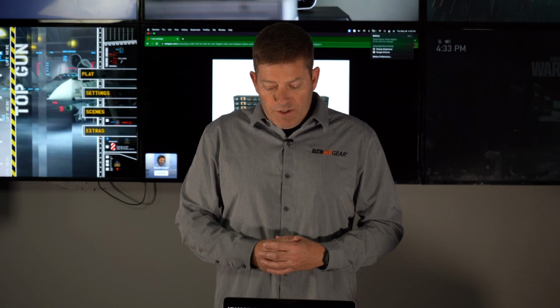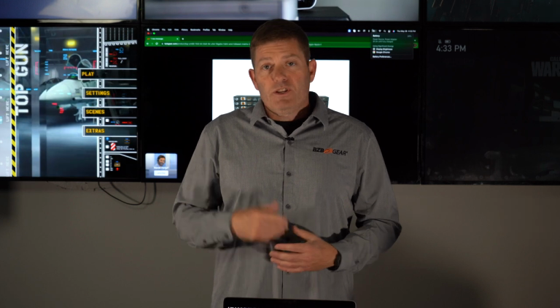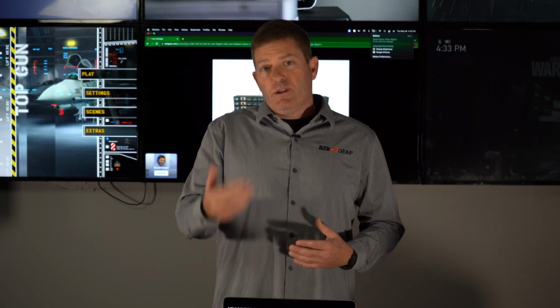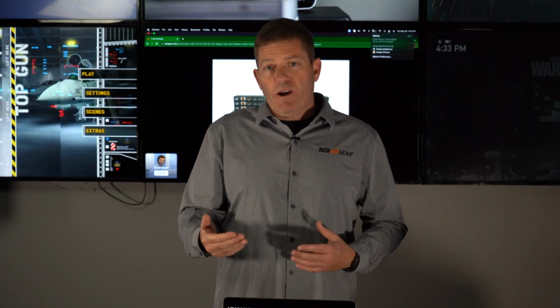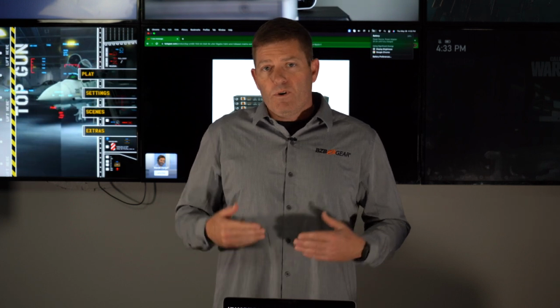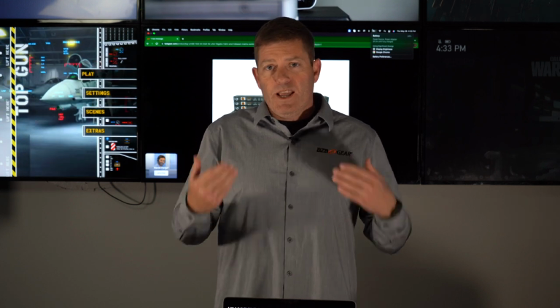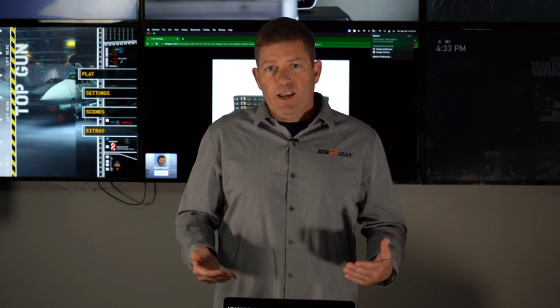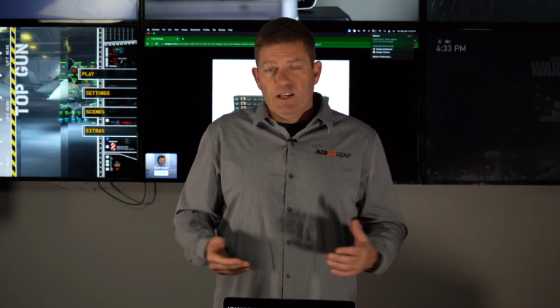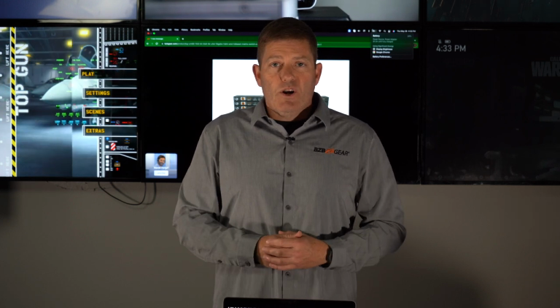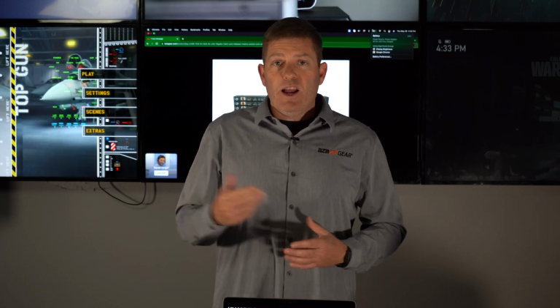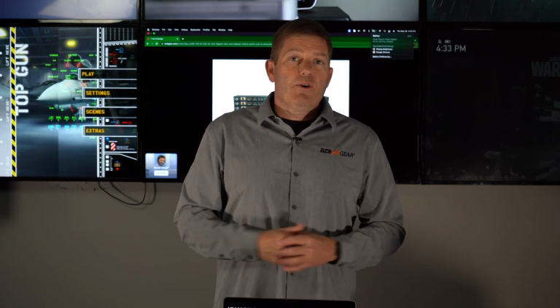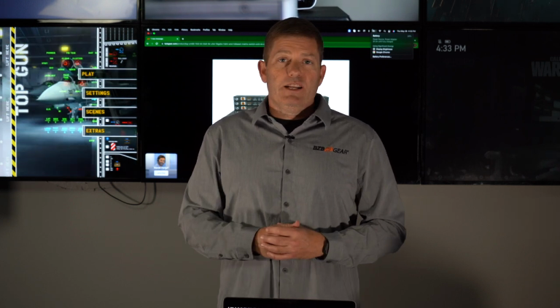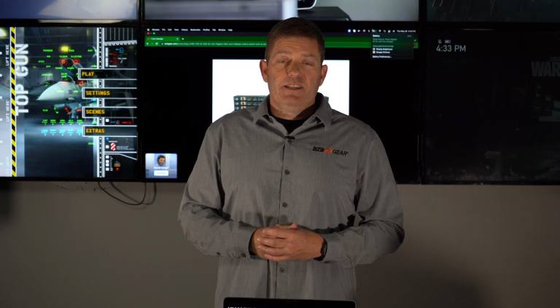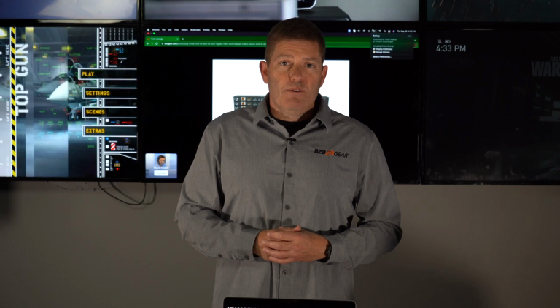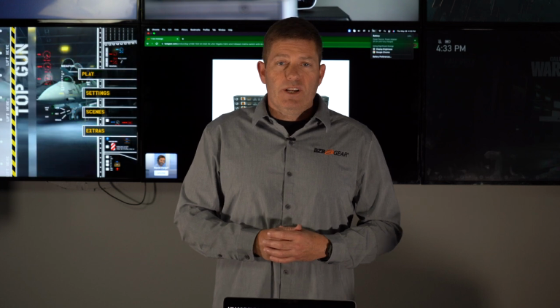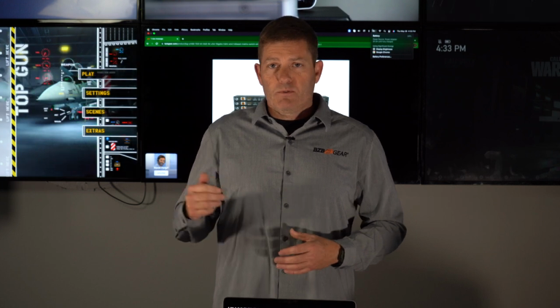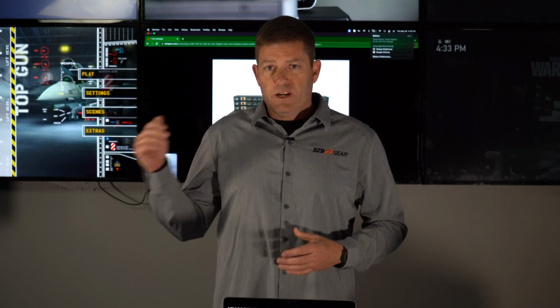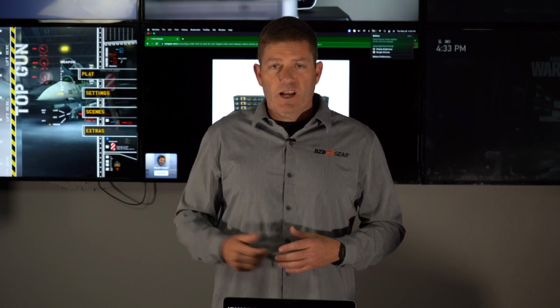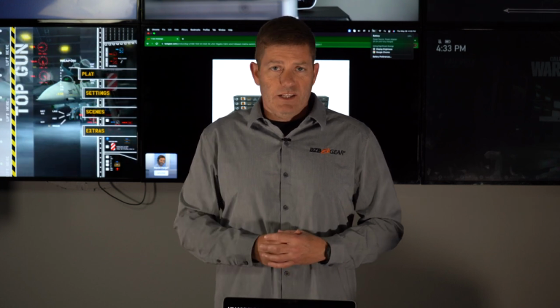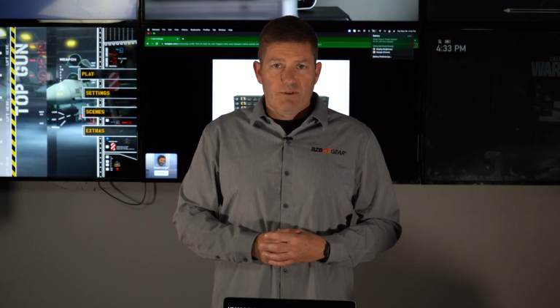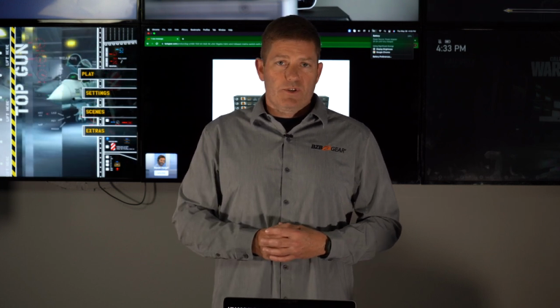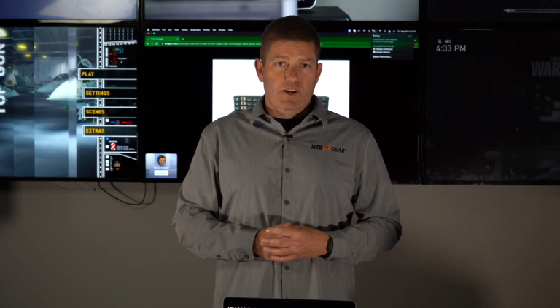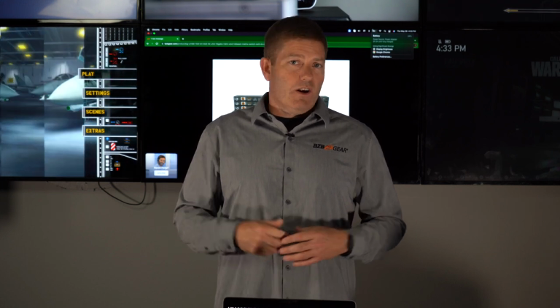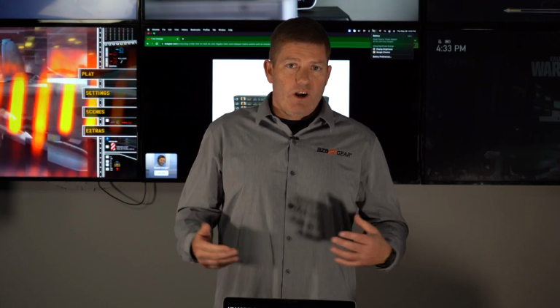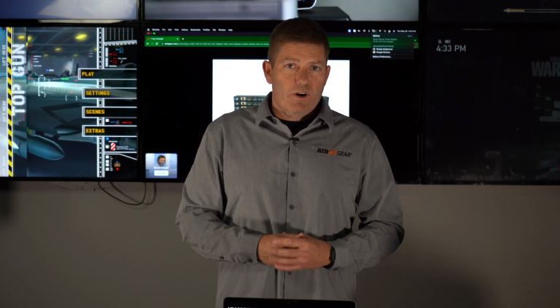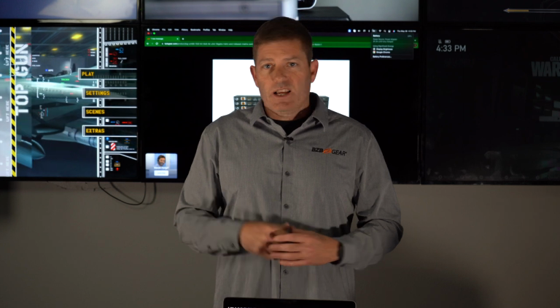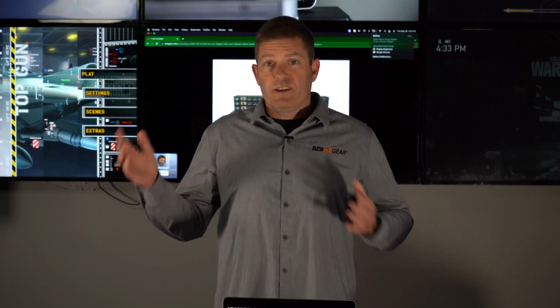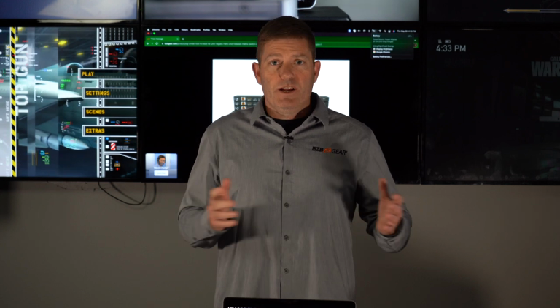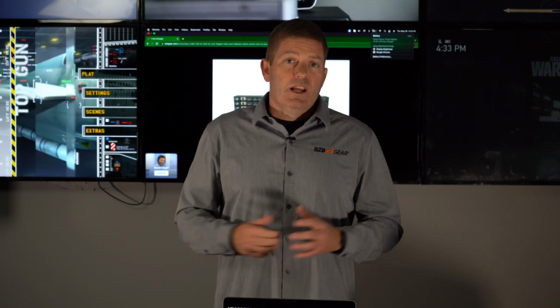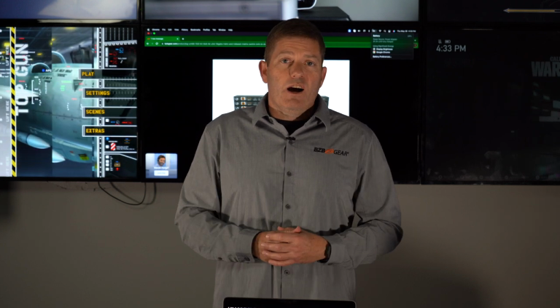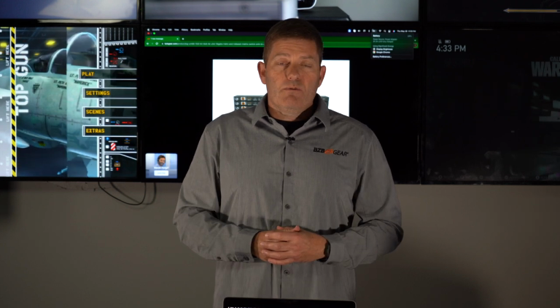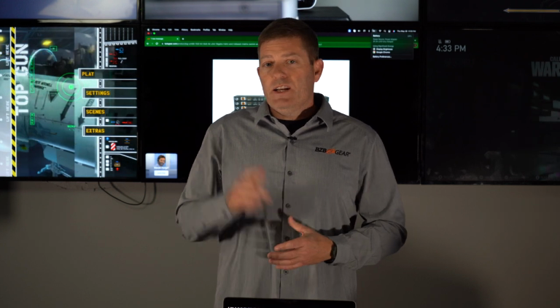It just depends whether you need the 4x4 or the 8x8. From there, I'm going to let Nathan take over. Nathan is one of our tech support guys — he's going to give you a demonstration on how the software works and how things switch. Go ahead, Nathan.